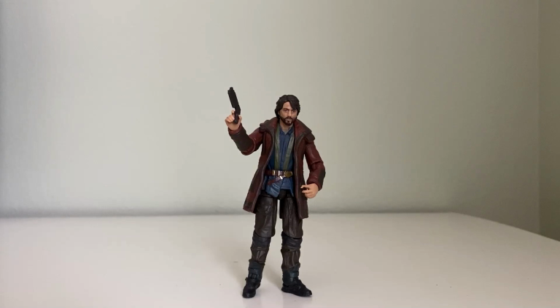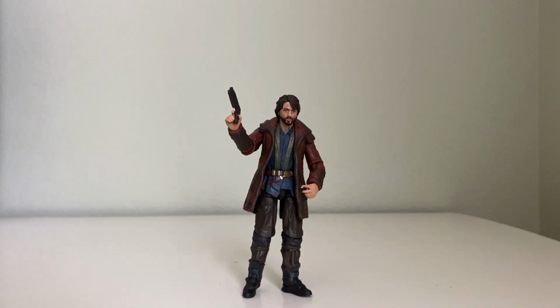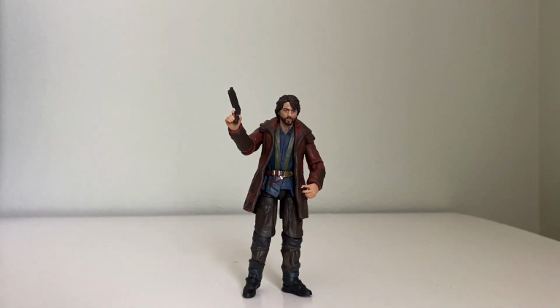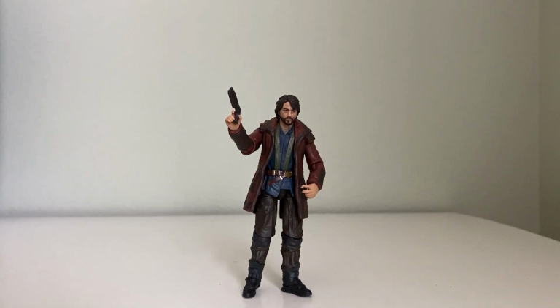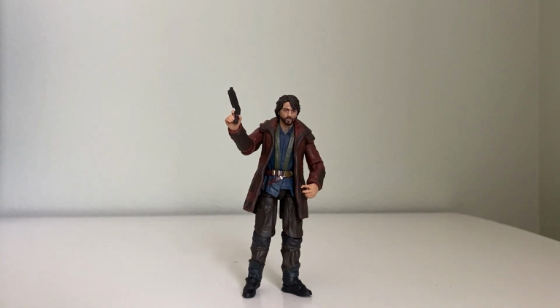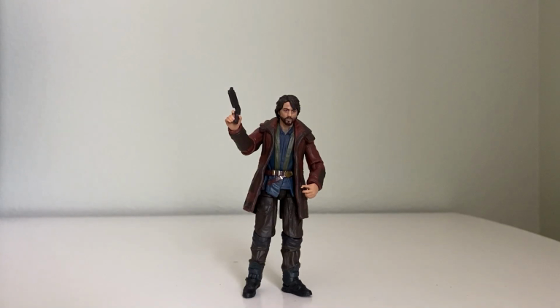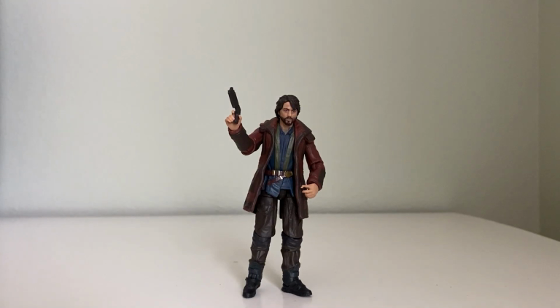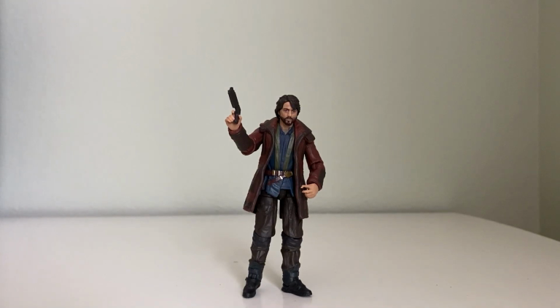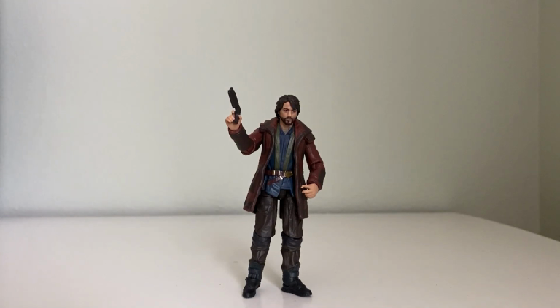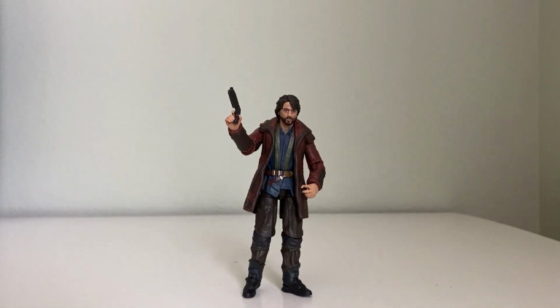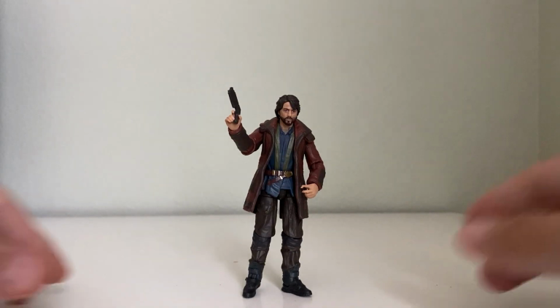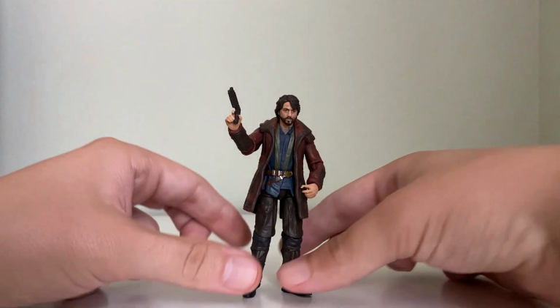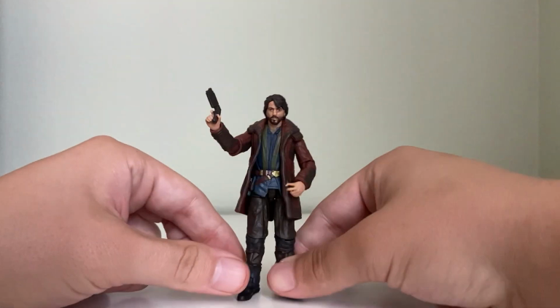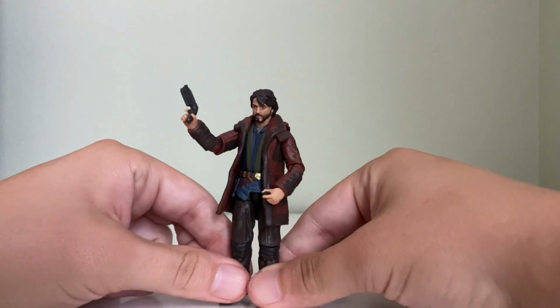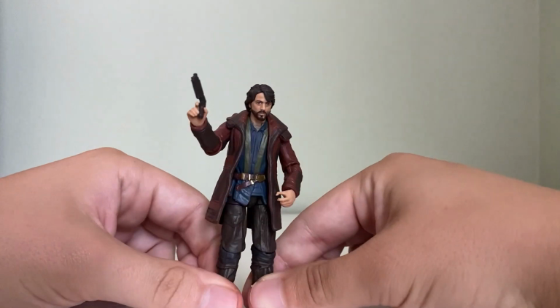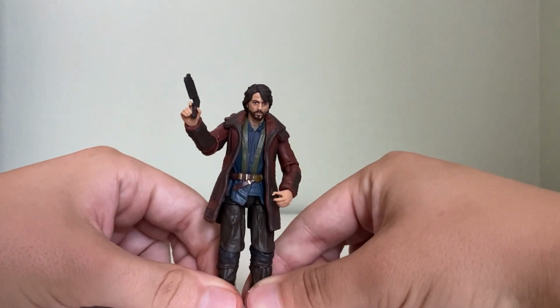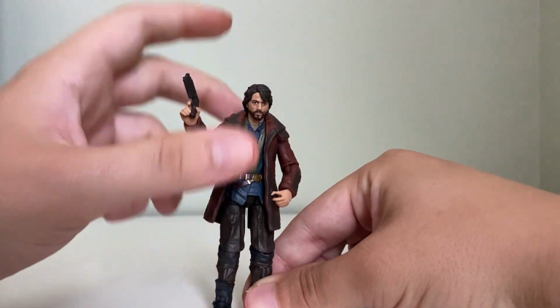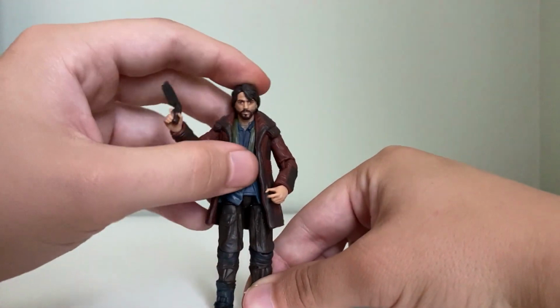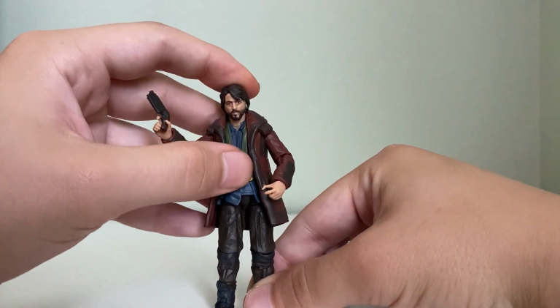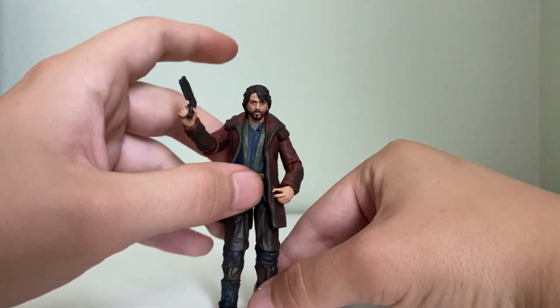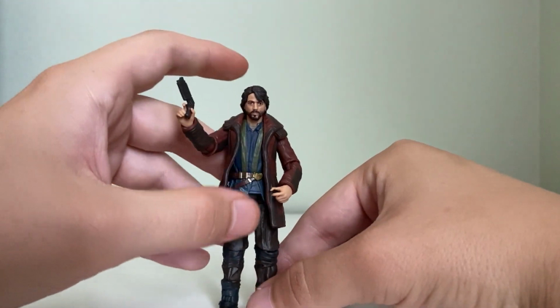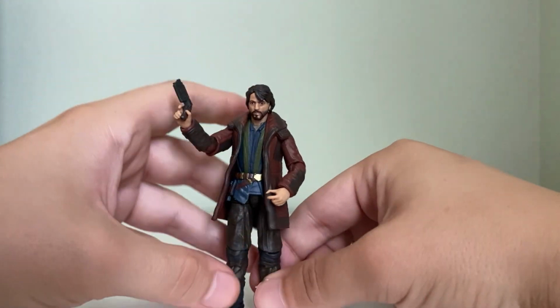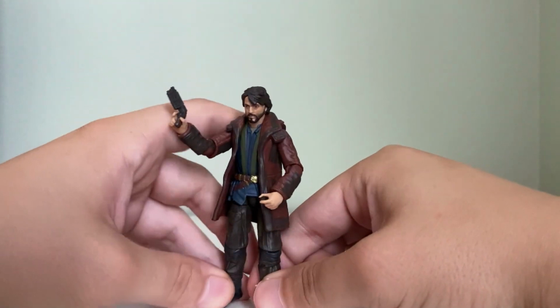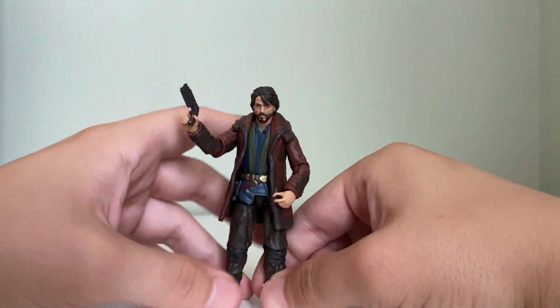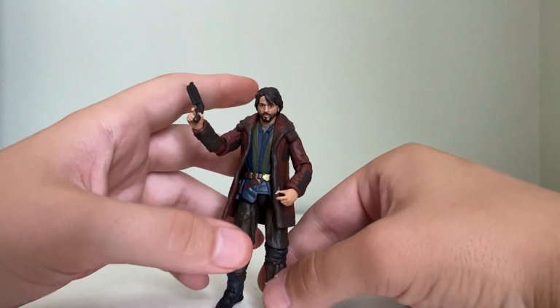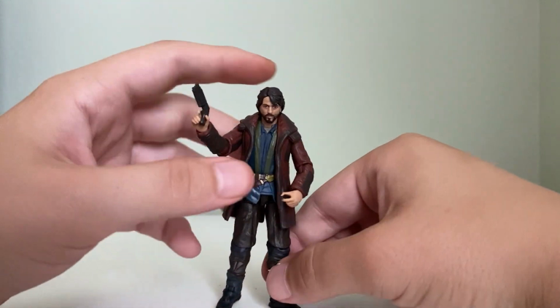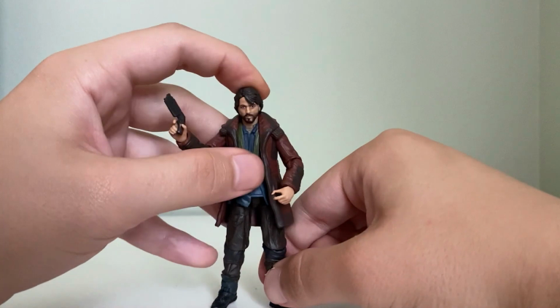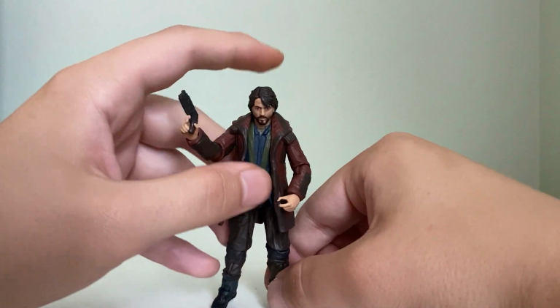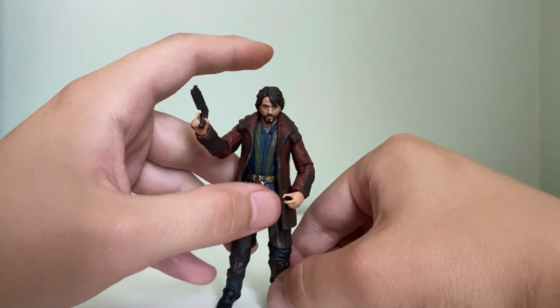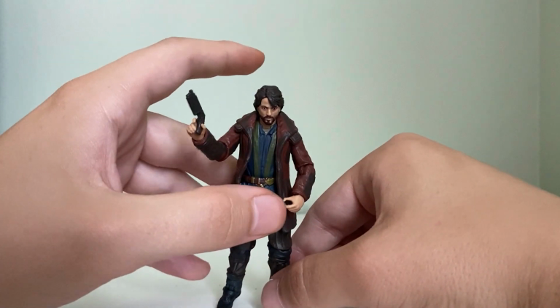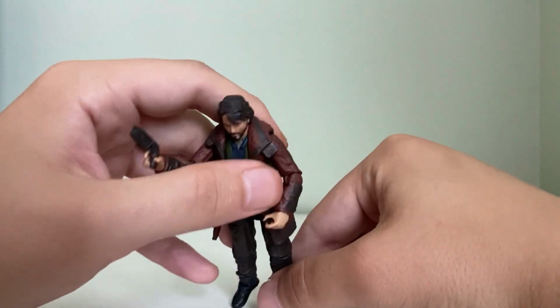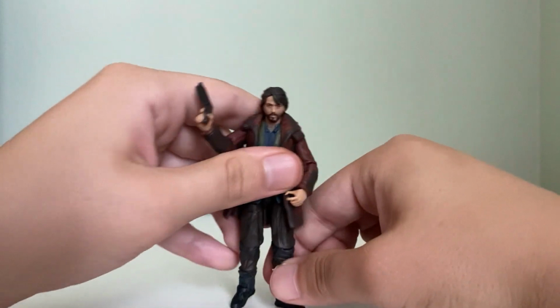What's up YouTube? This is Action Figure Podcast and today we have Cassian Andor from TVC and I'm going to review this figure. I've already opened him in another video but I decided to reshoot it.